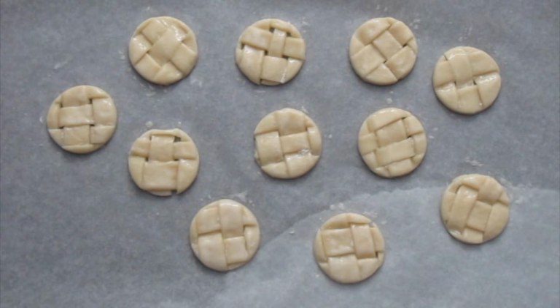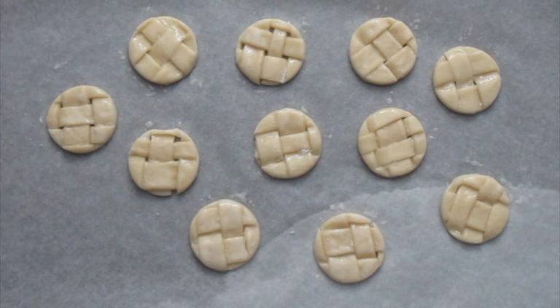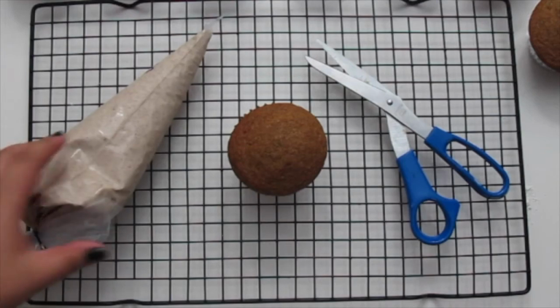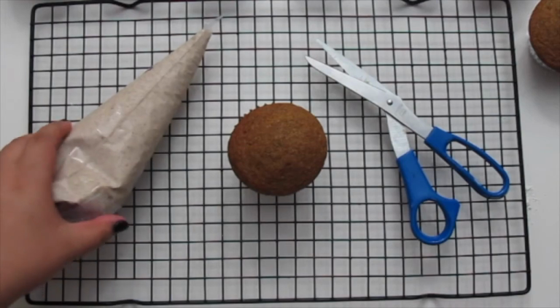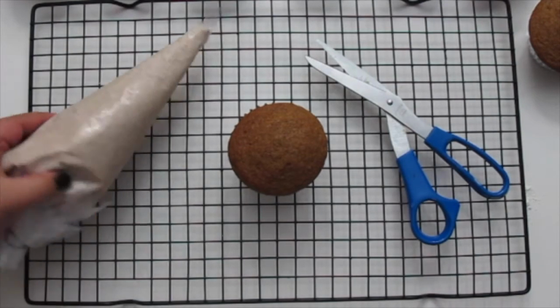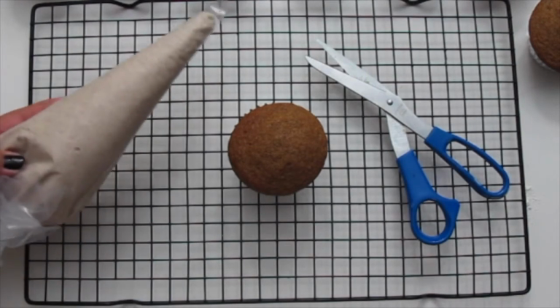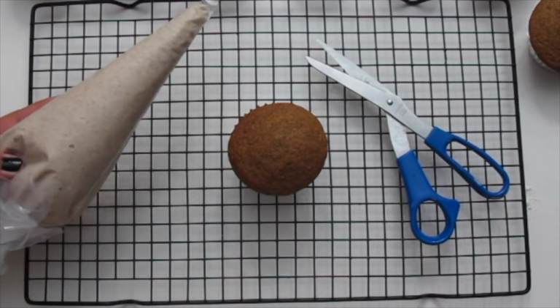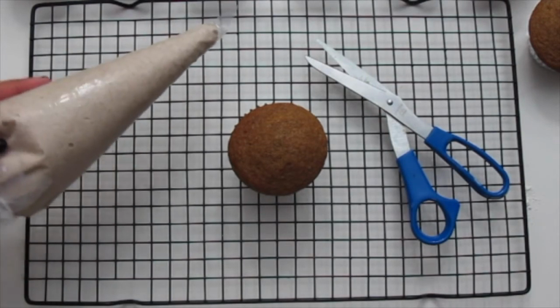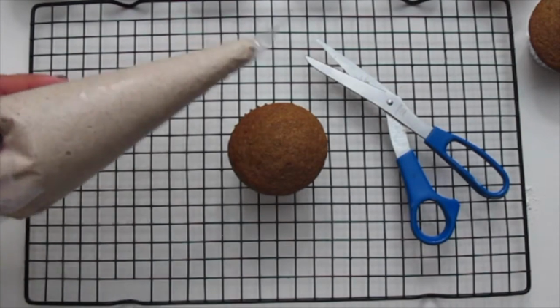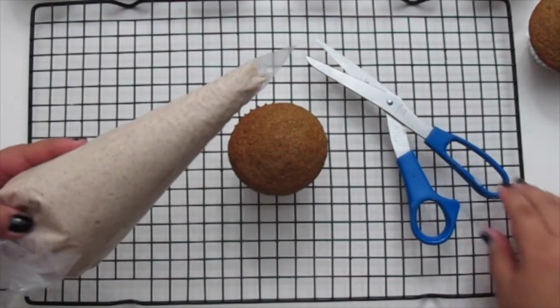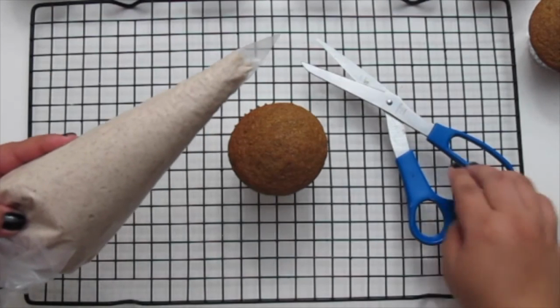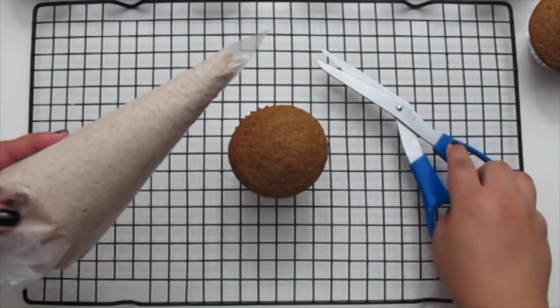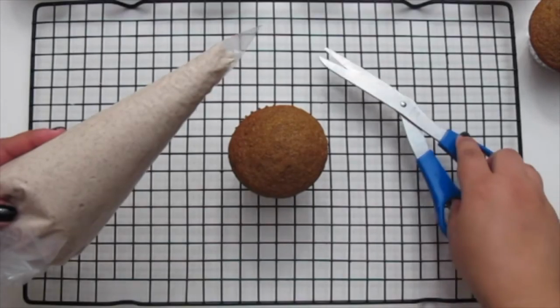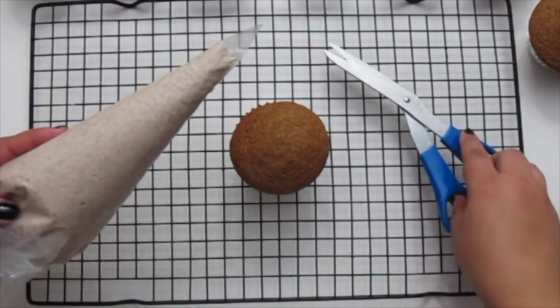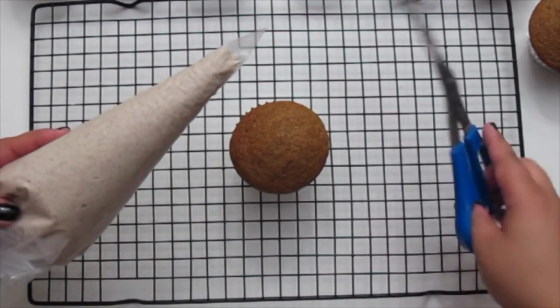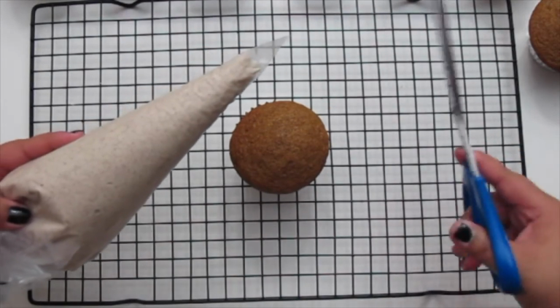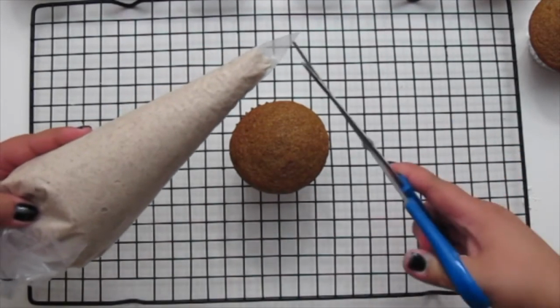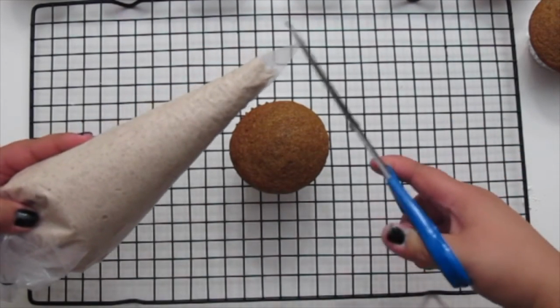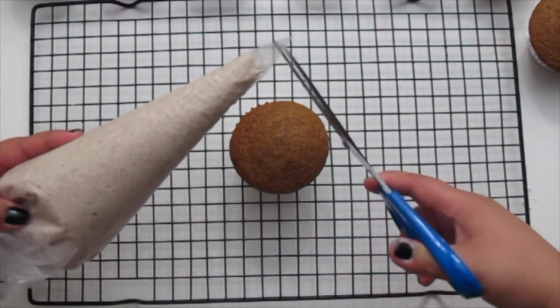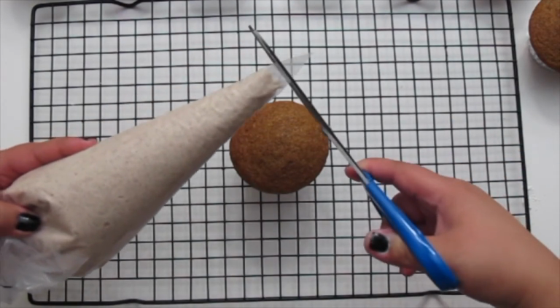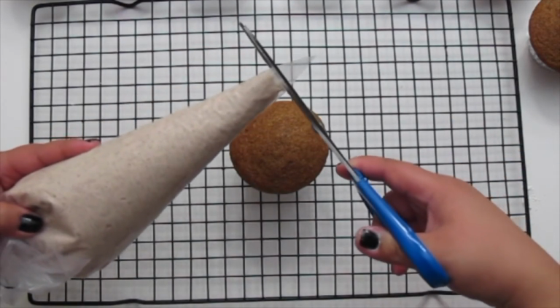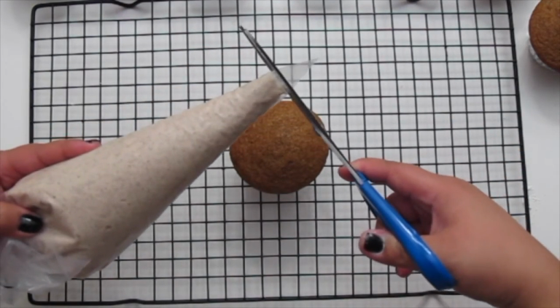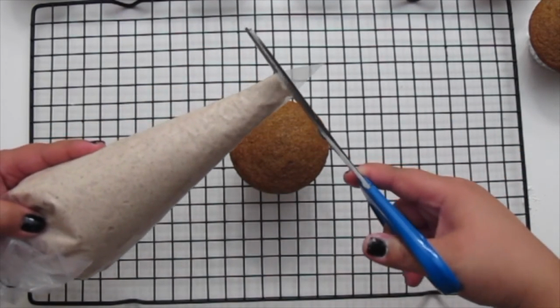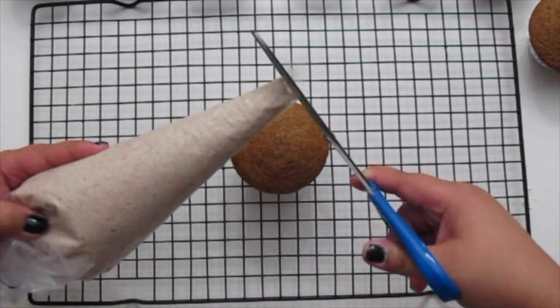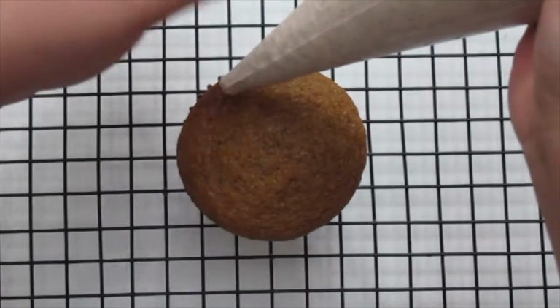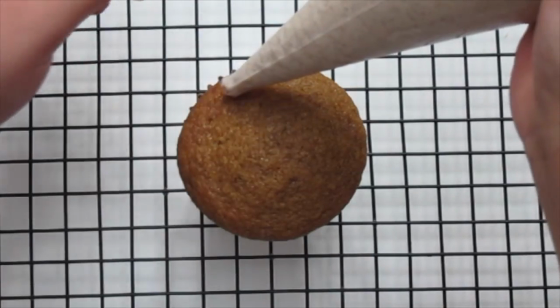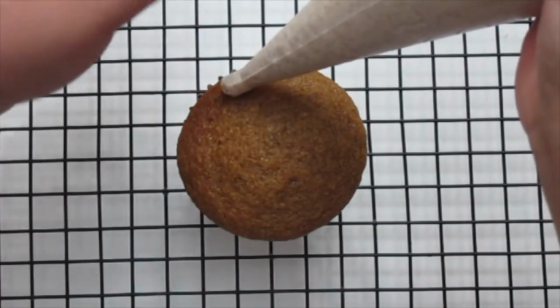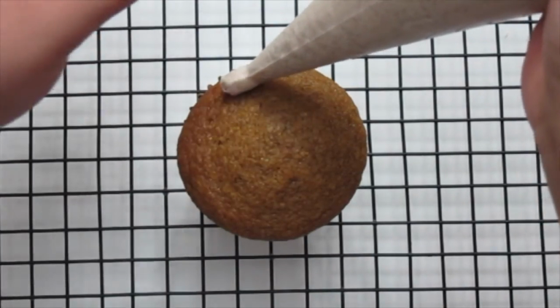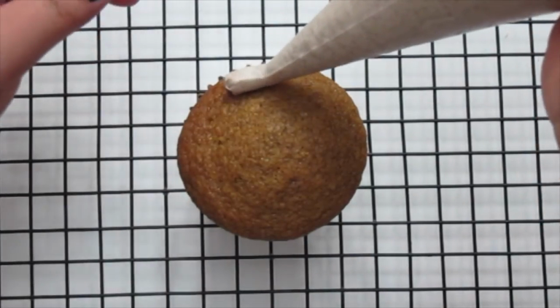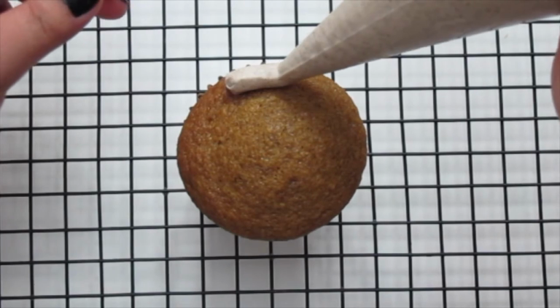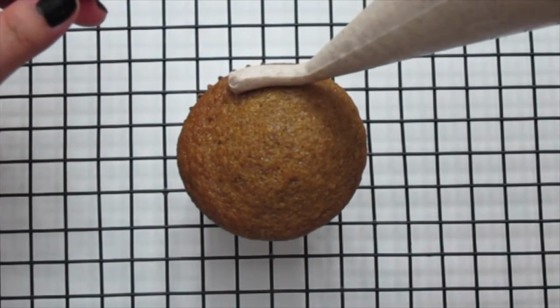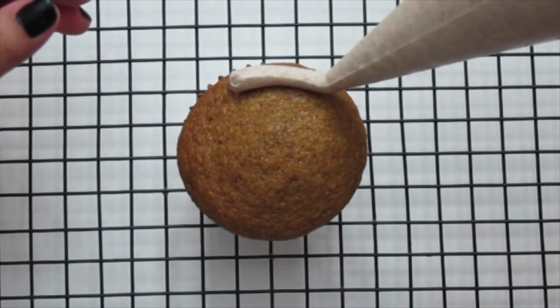Now that your cupcakes have completely cooled, go ahead and snip the tip of your piping bag and frost the top of your cupcakes.